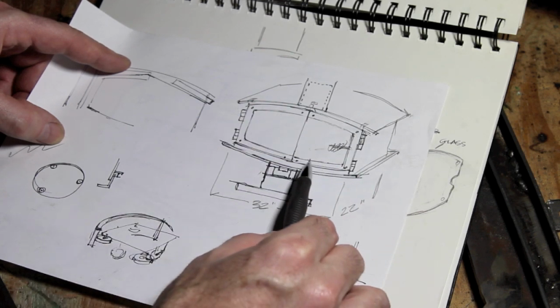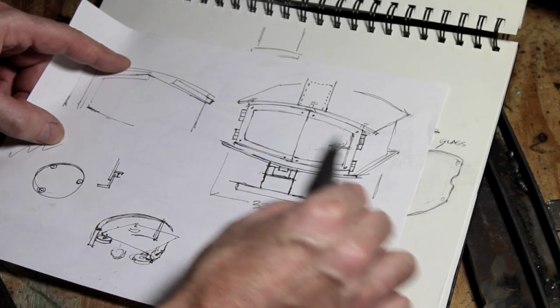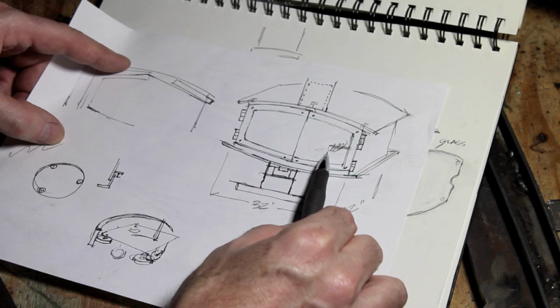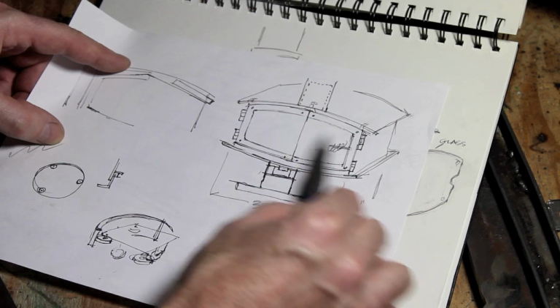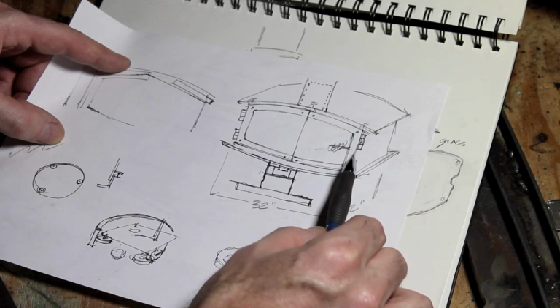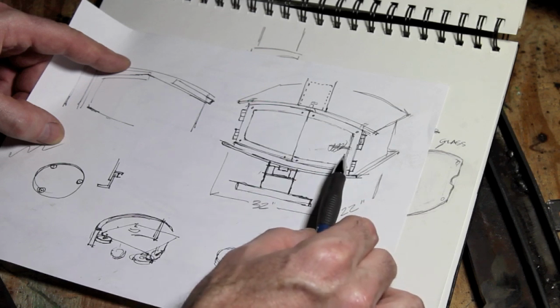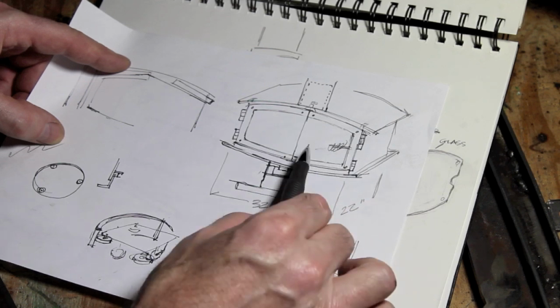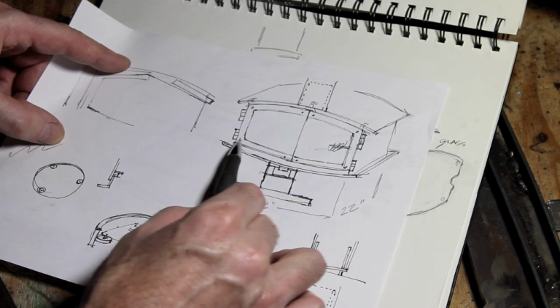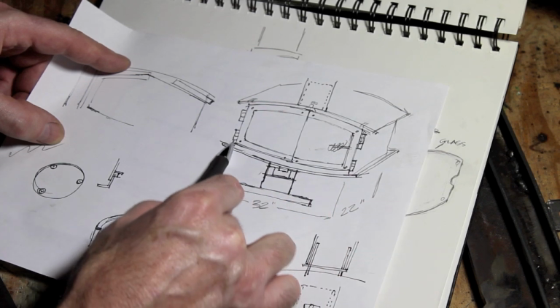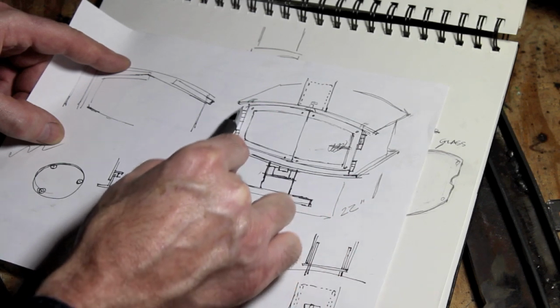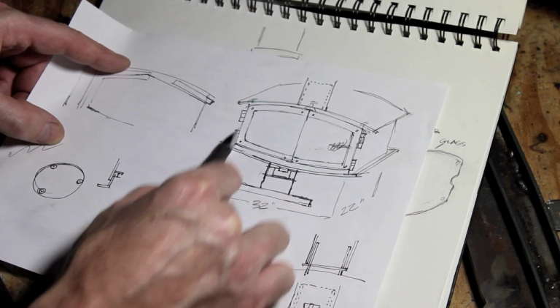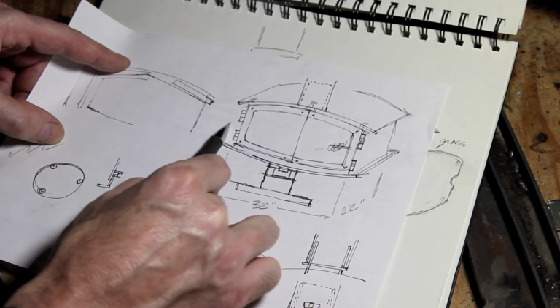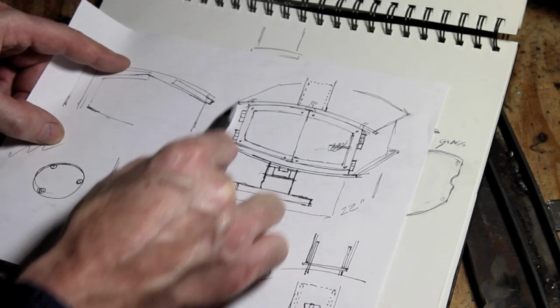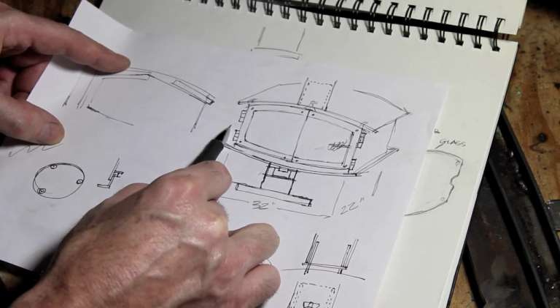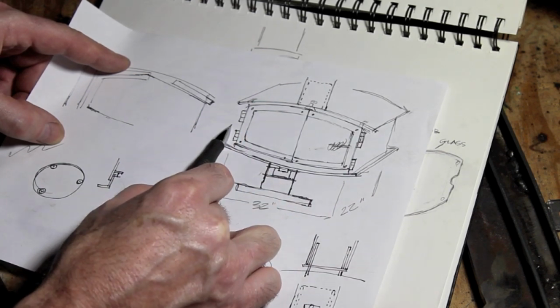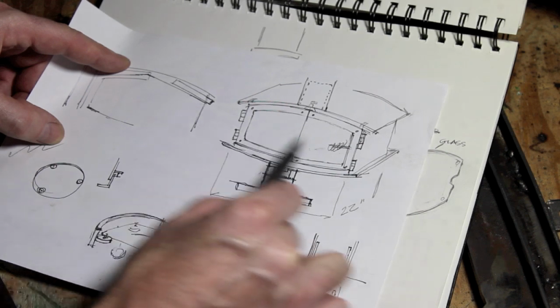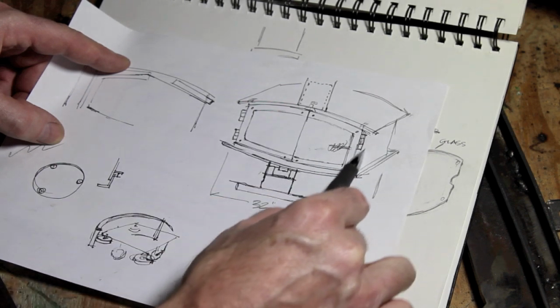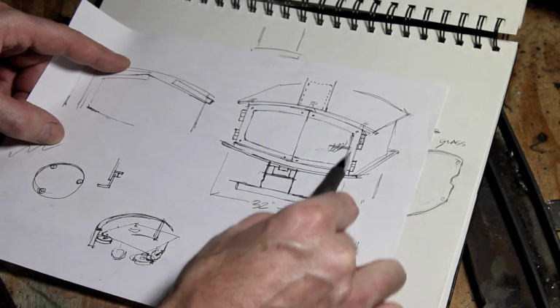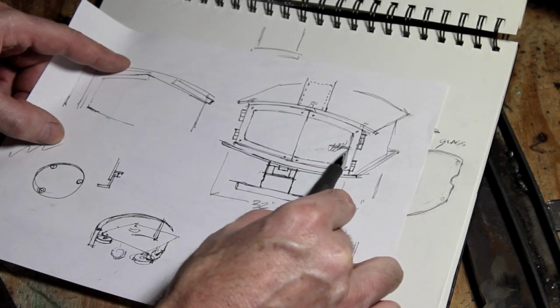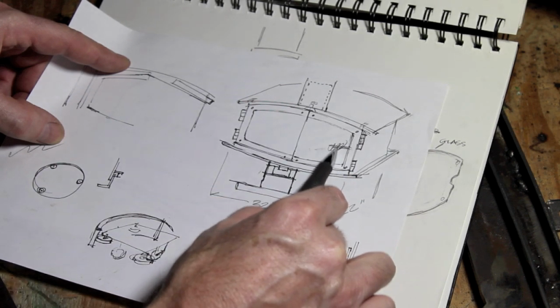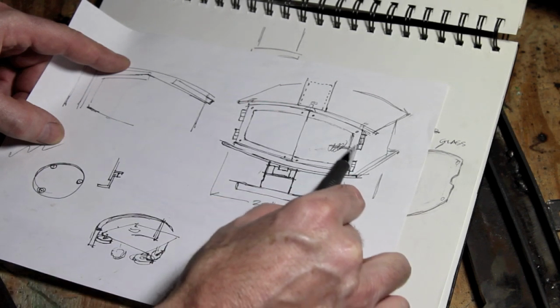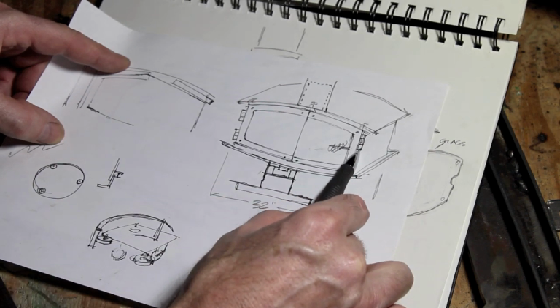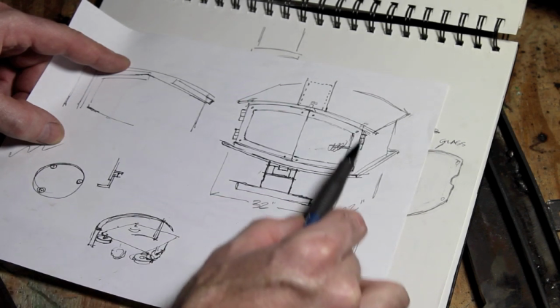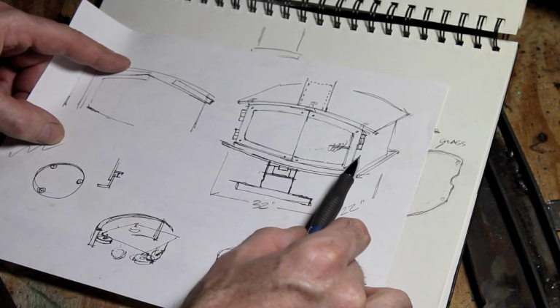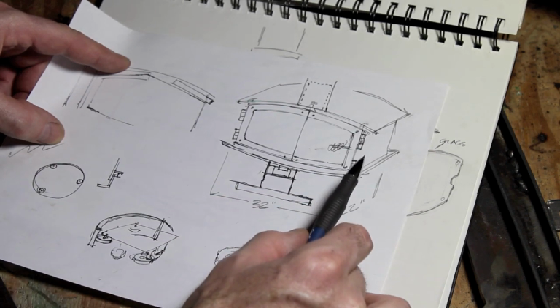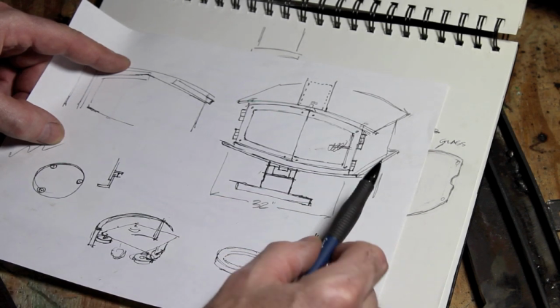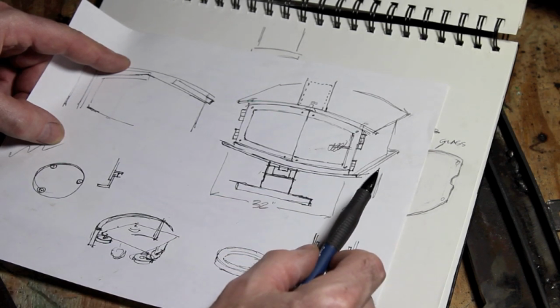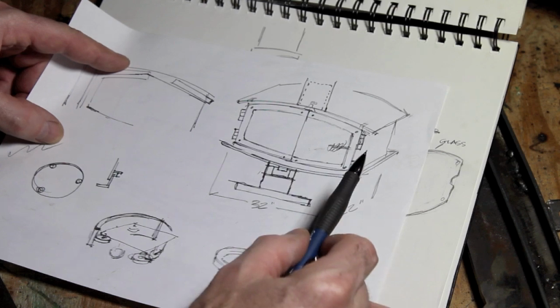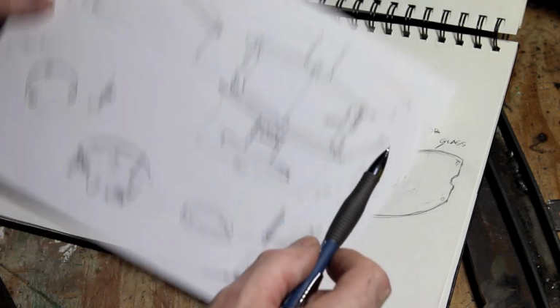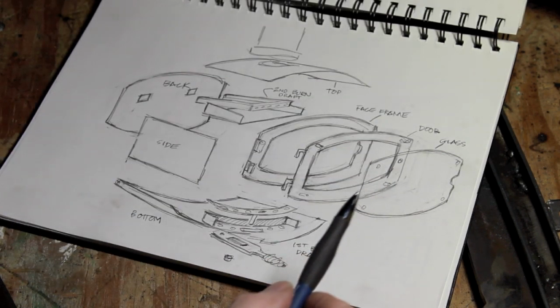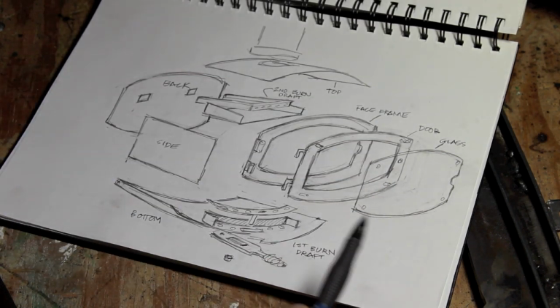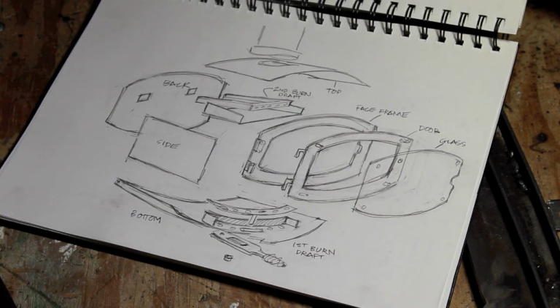I've changed the design since this sketch here. There's going to be a single pair of hinges on the left and the latch mechanism on the right, and then we'll get into the parts of the stove.